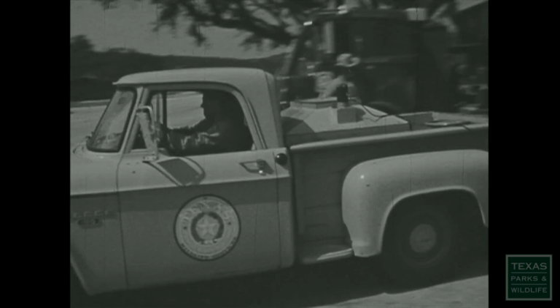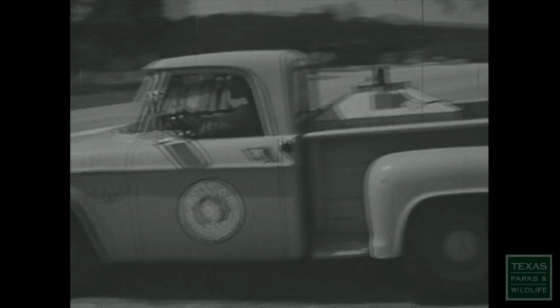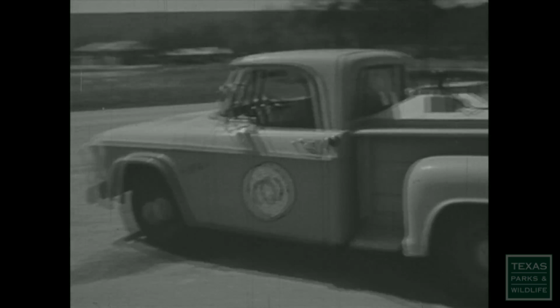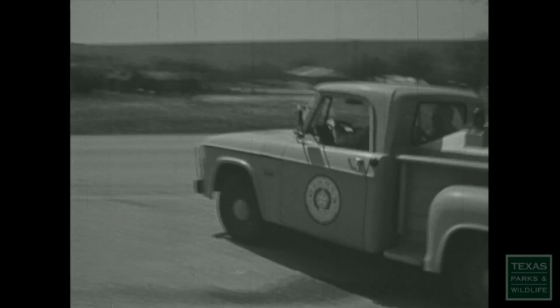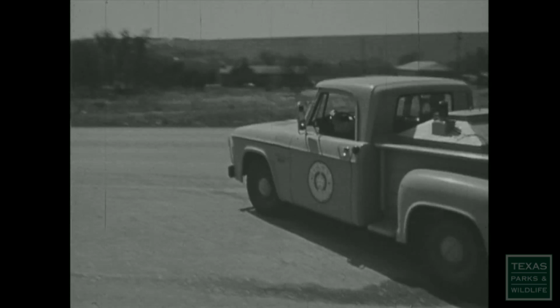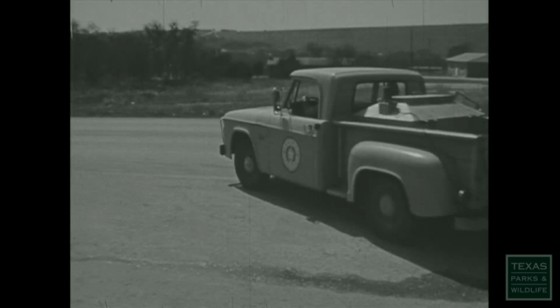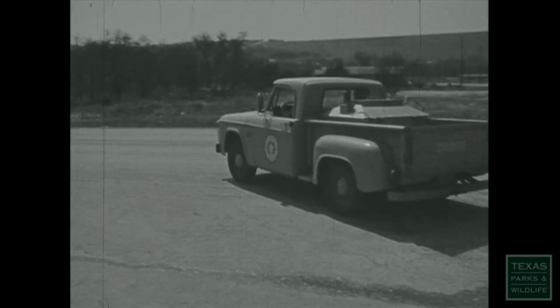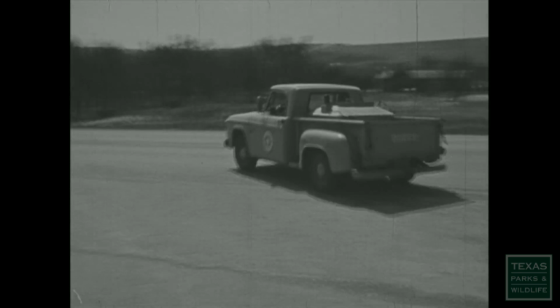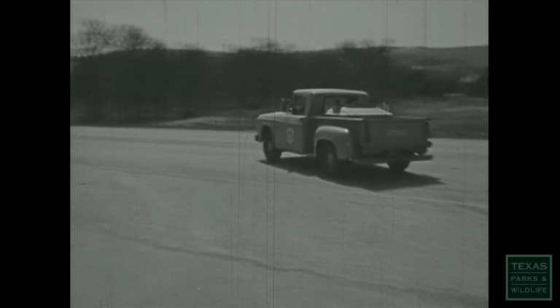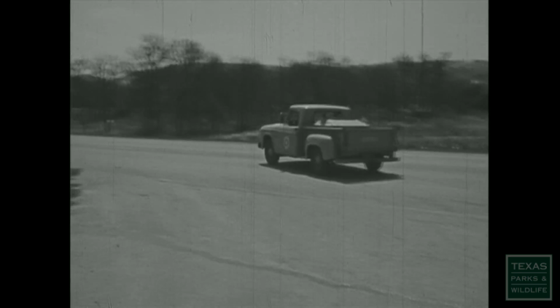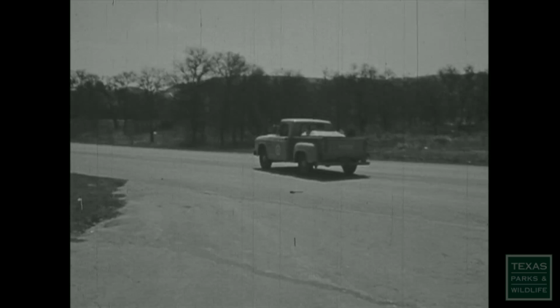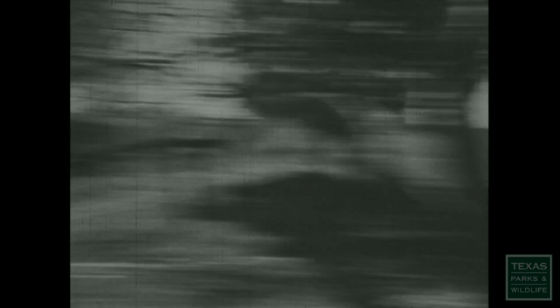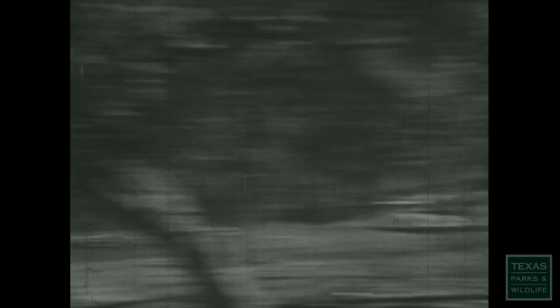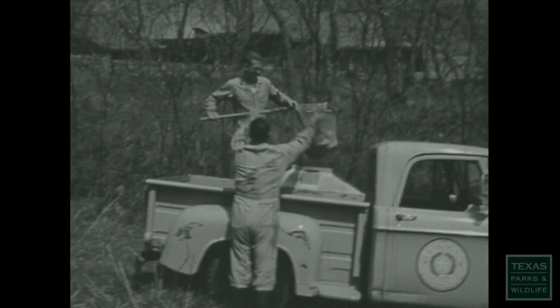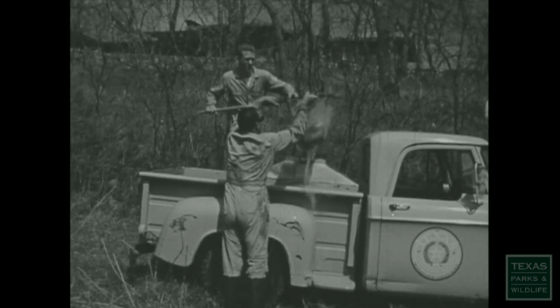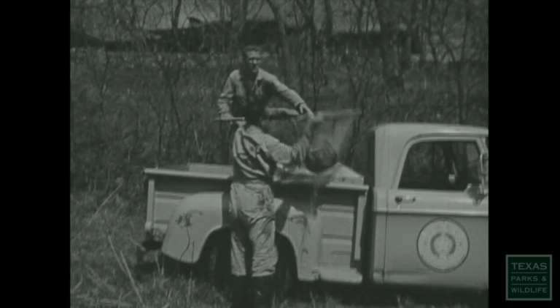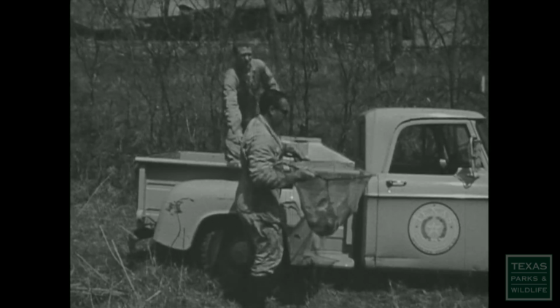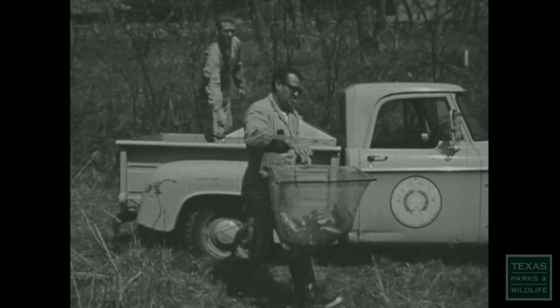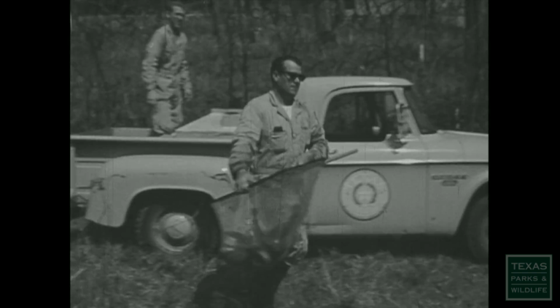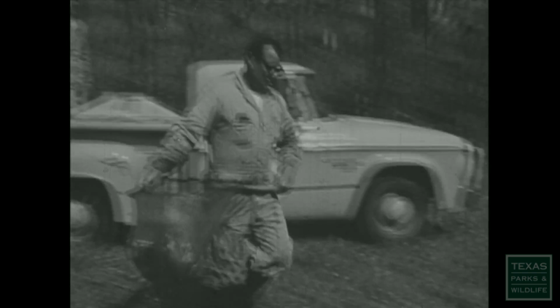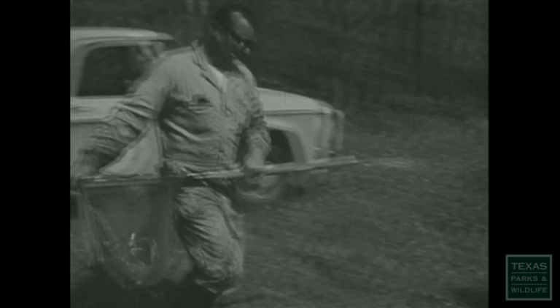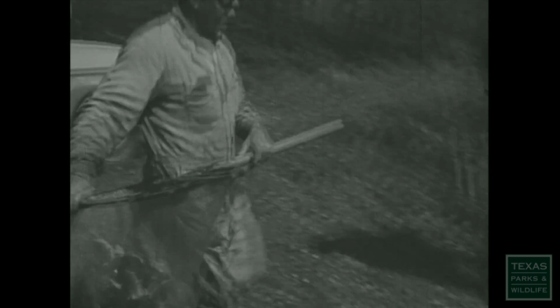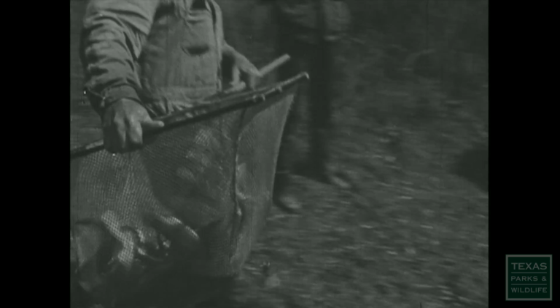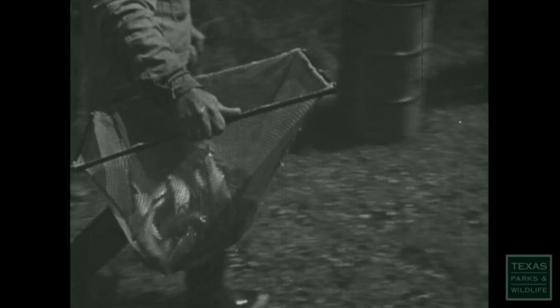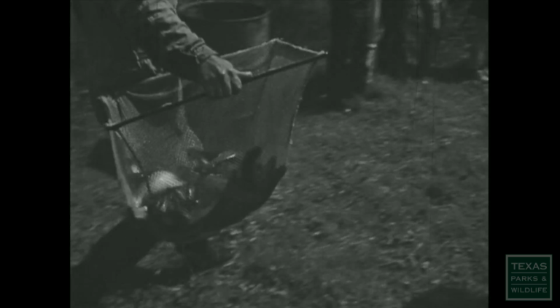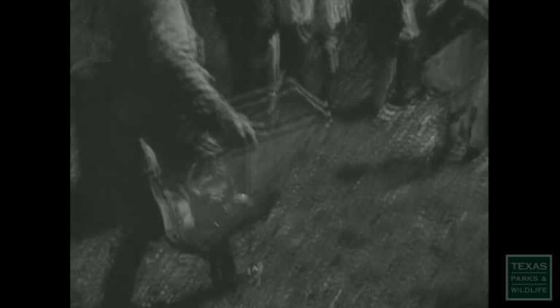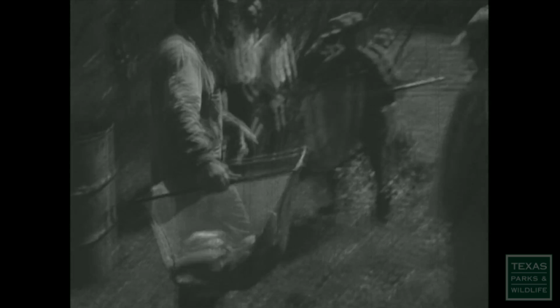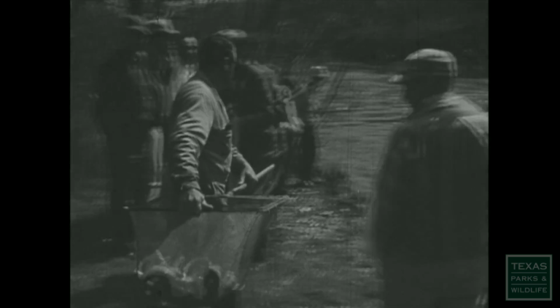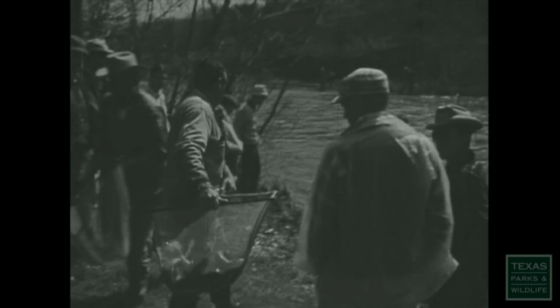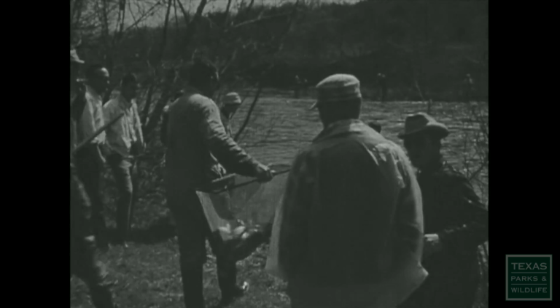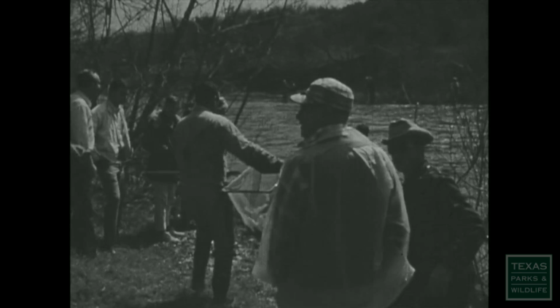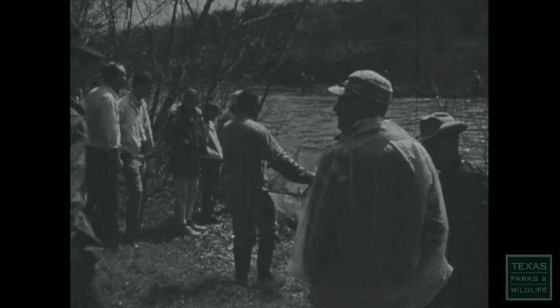The stream bed, of course, belongs to the state of Texas and is open to the public for float or wade fishing. If you've never fished the river before, it's best to ask directions at local cafes, service stations and tackle shops.